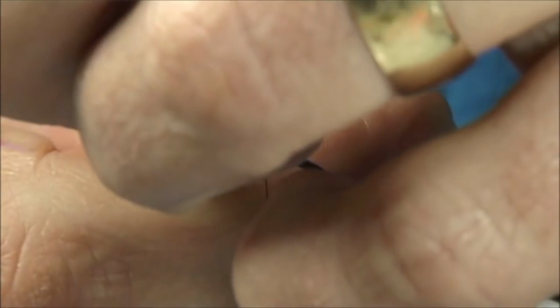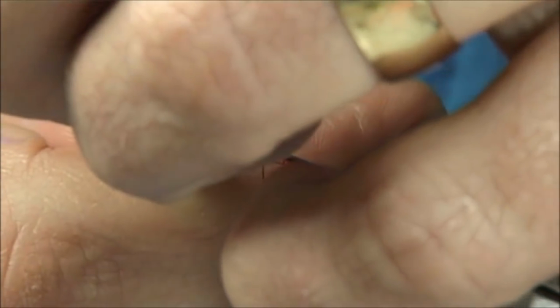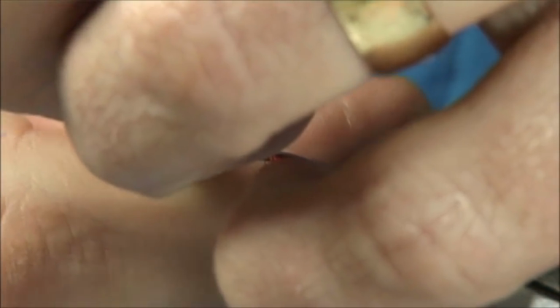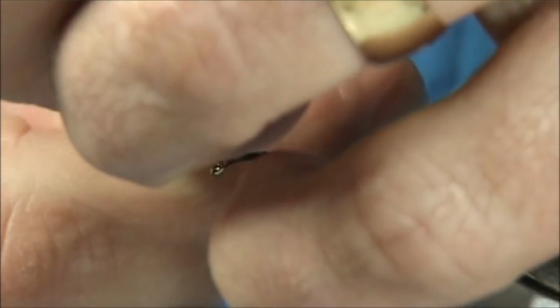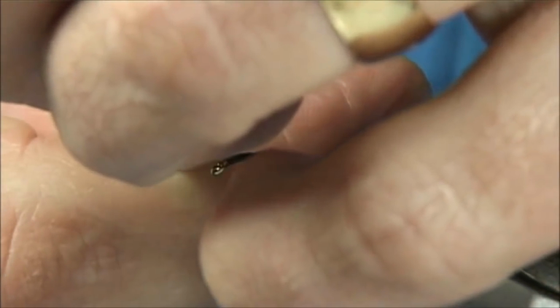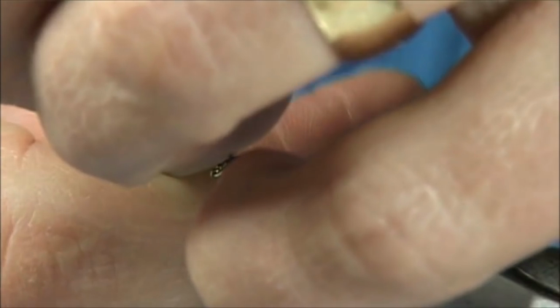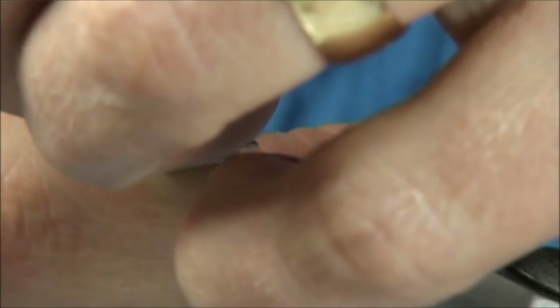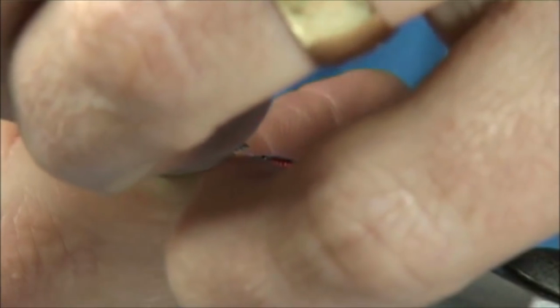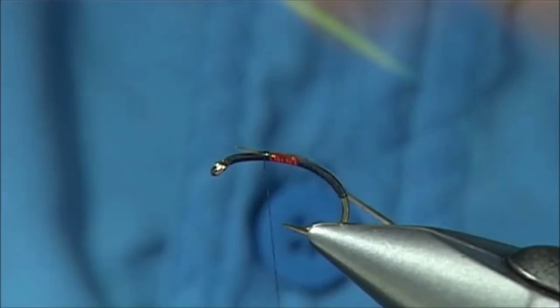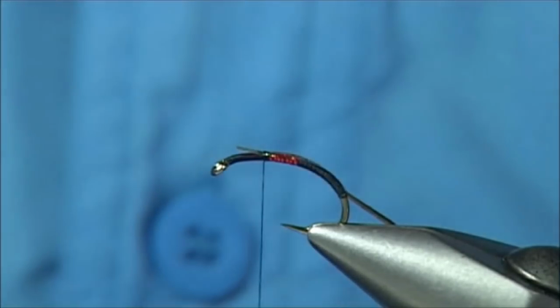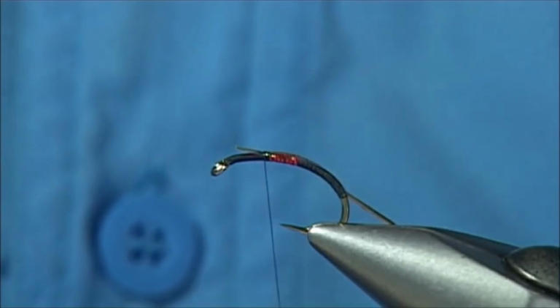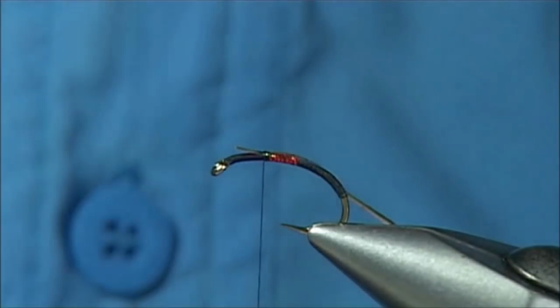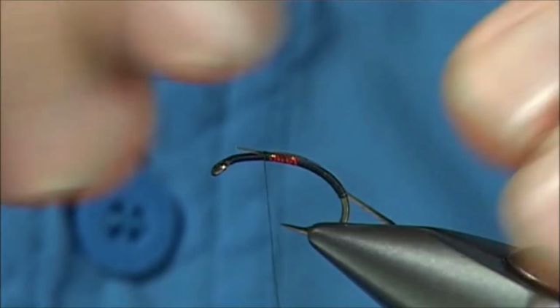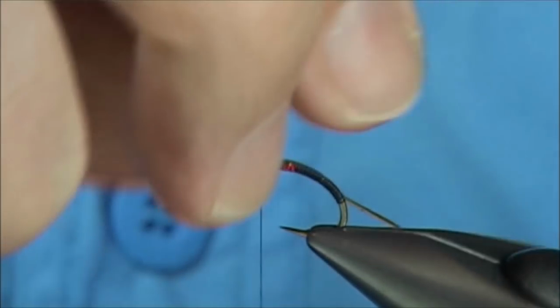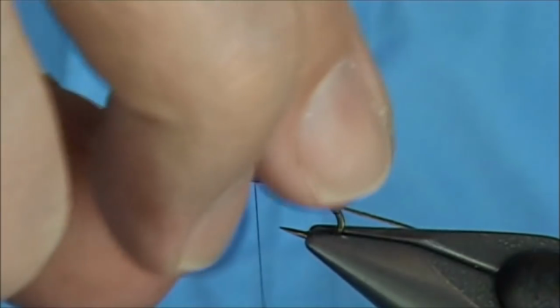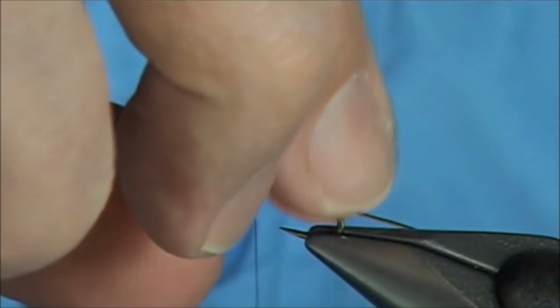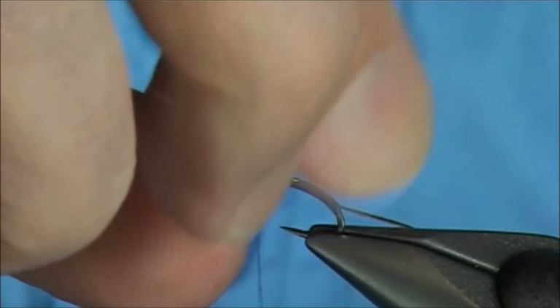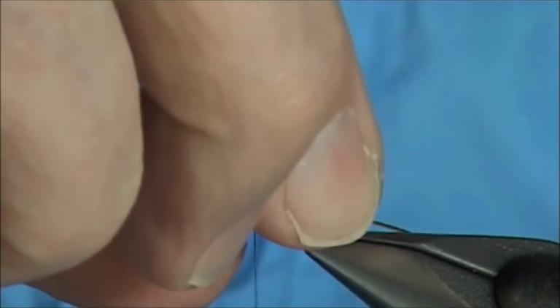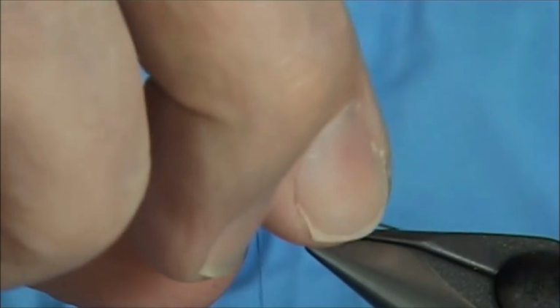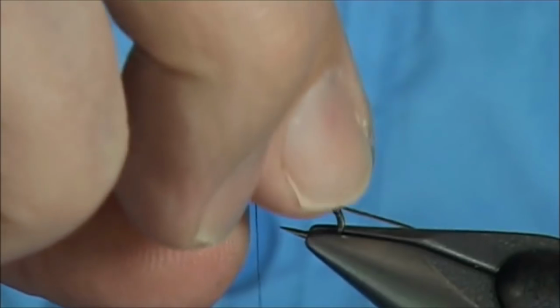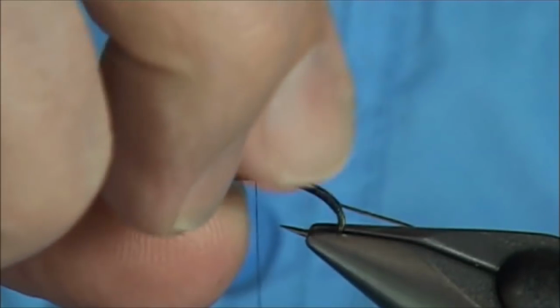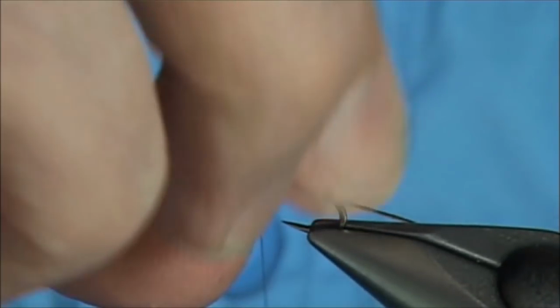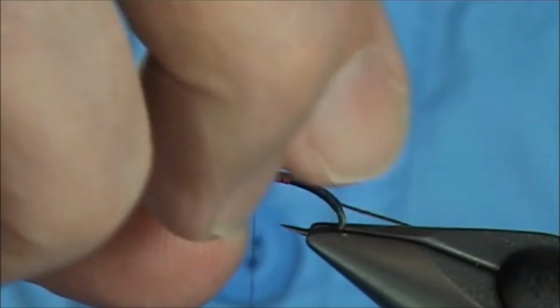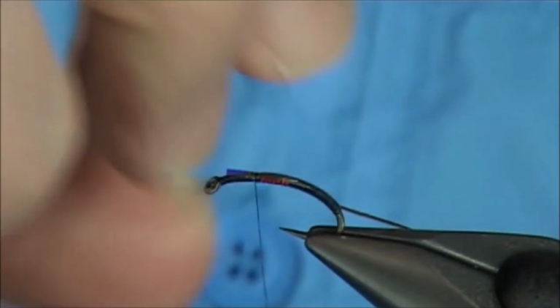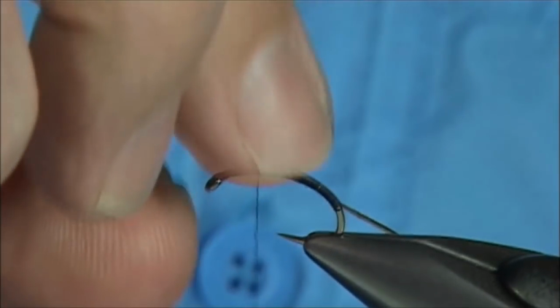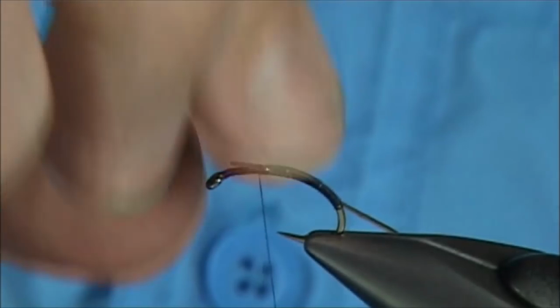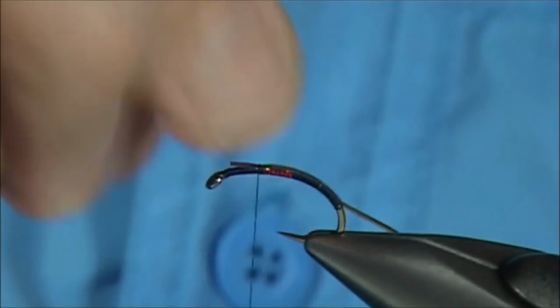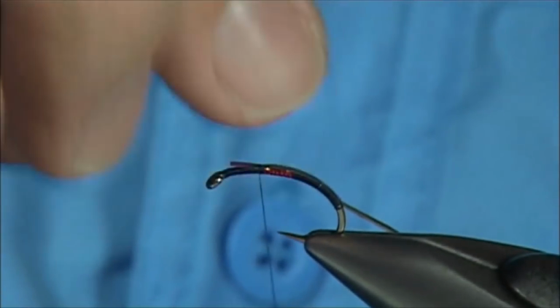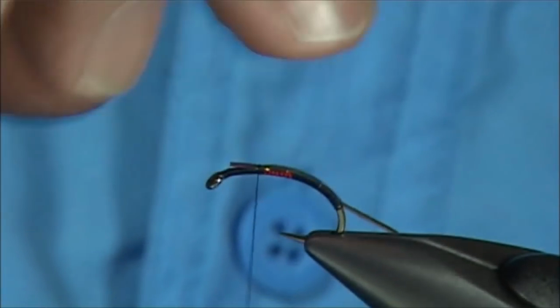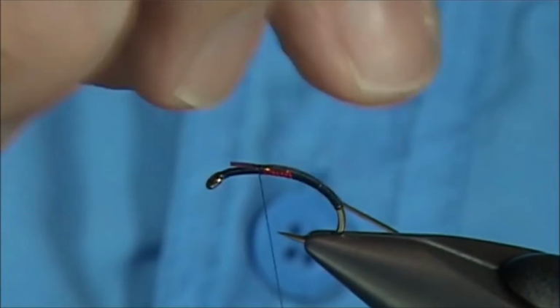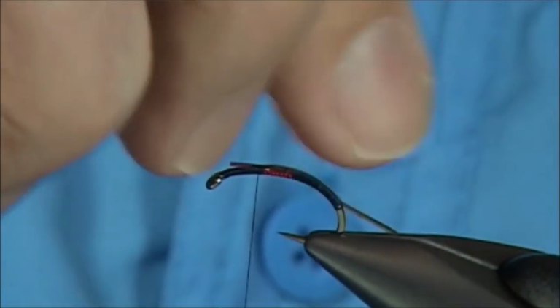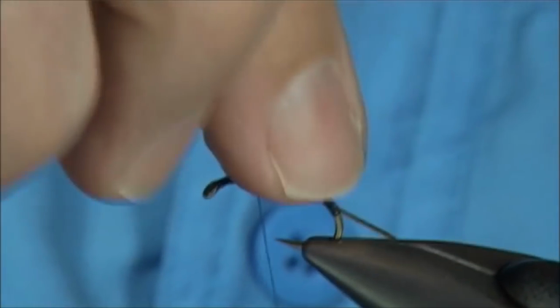Don't put too much super glue on — just make sure it's dry.